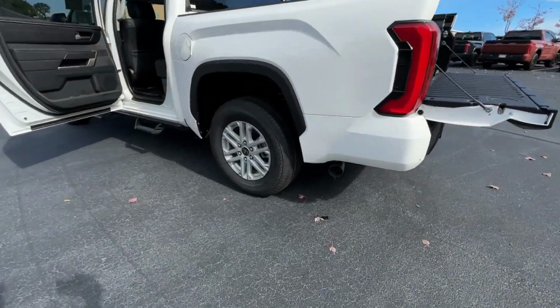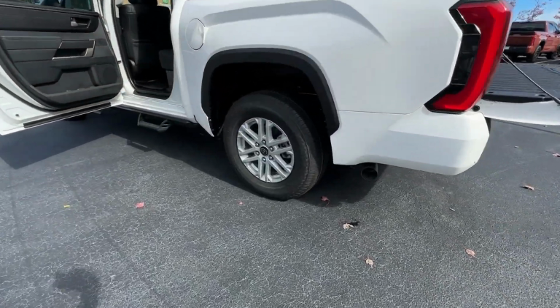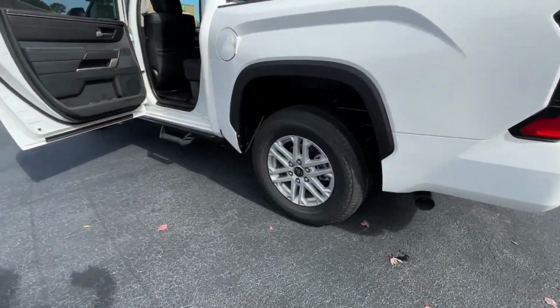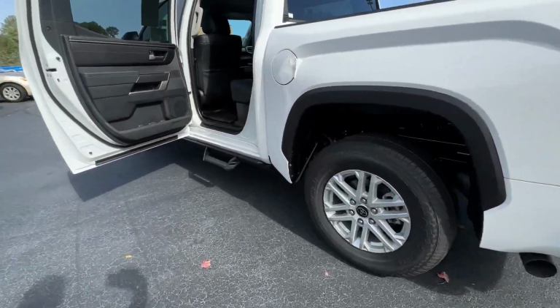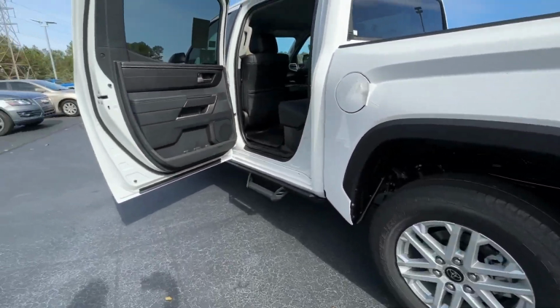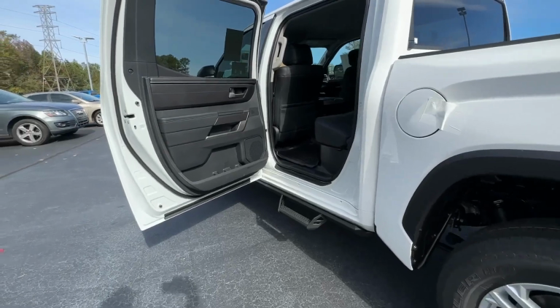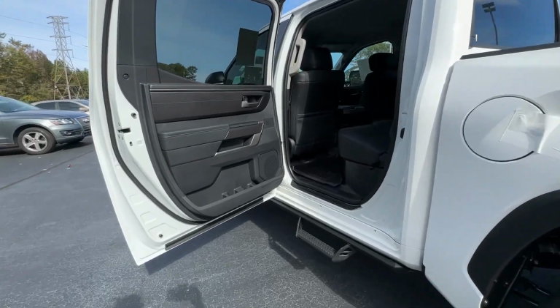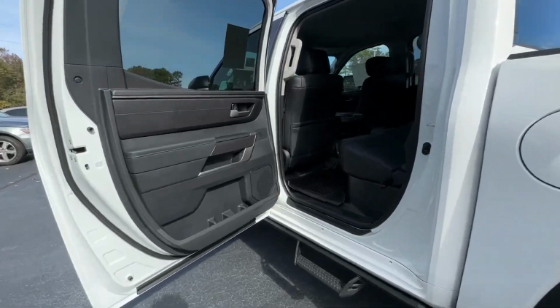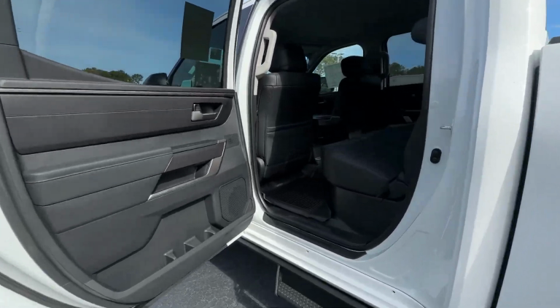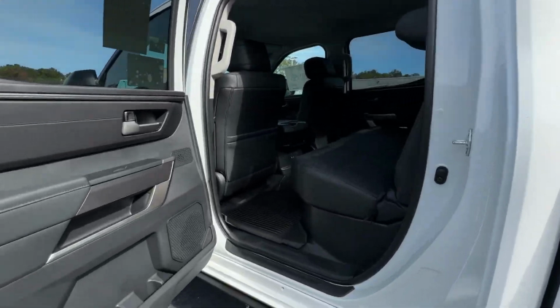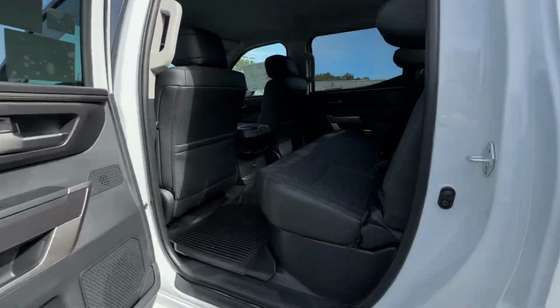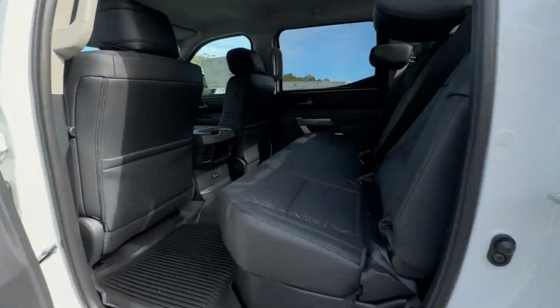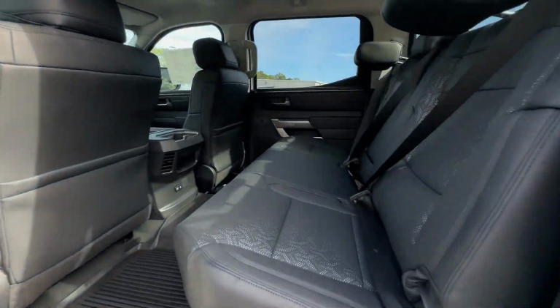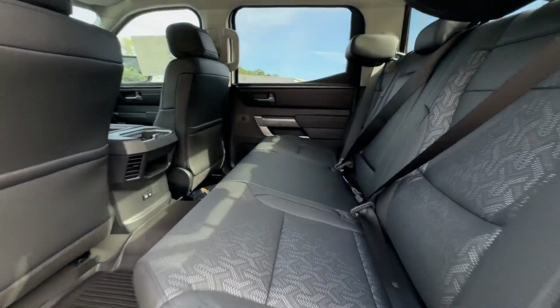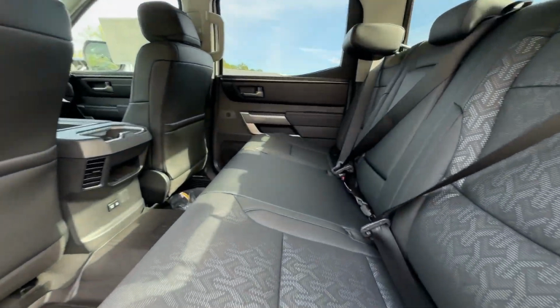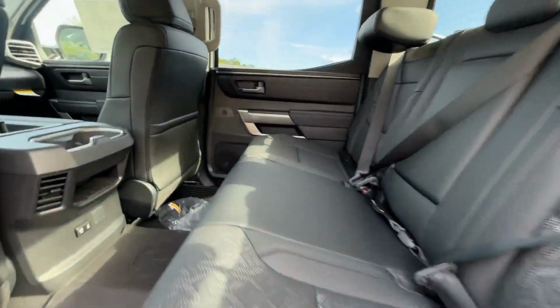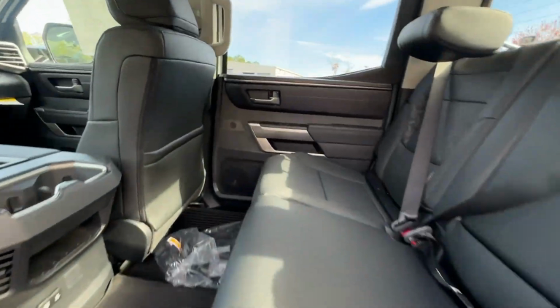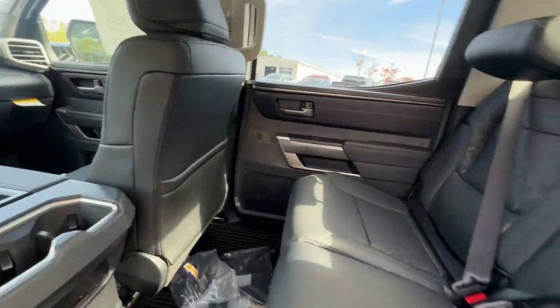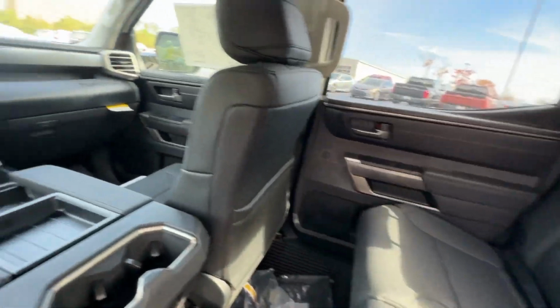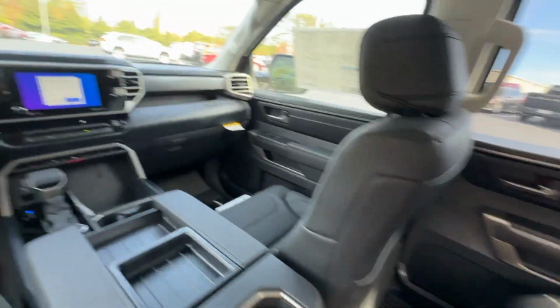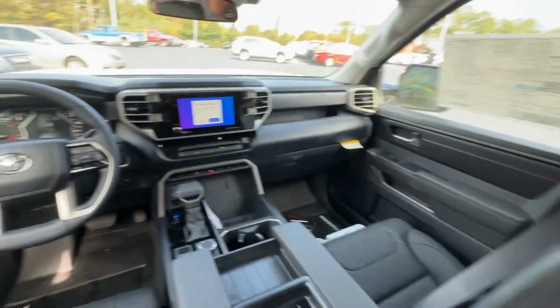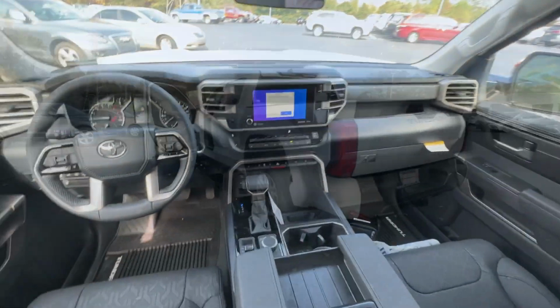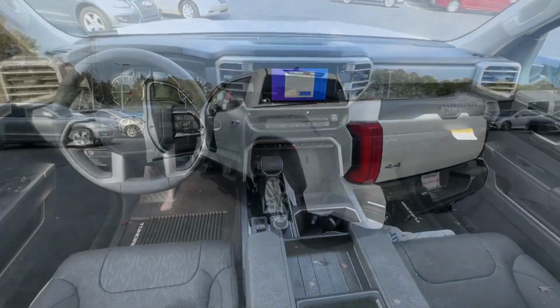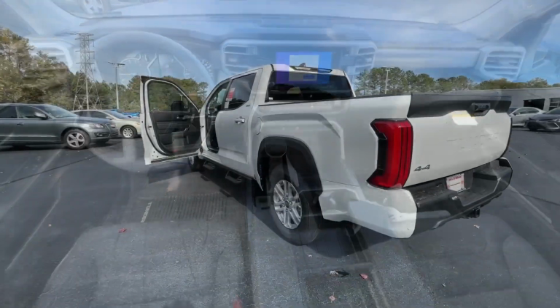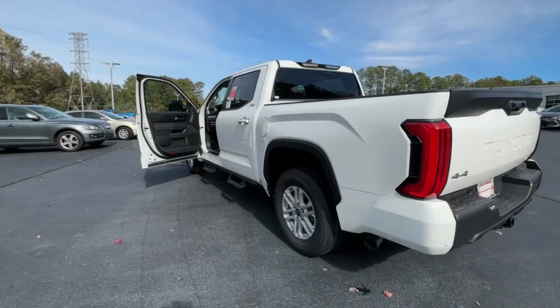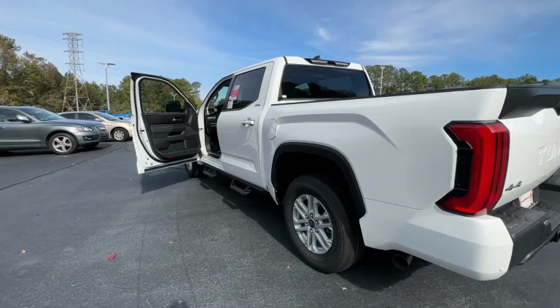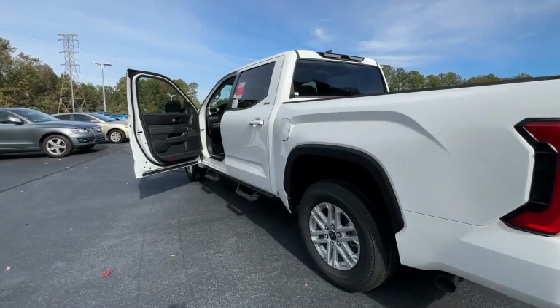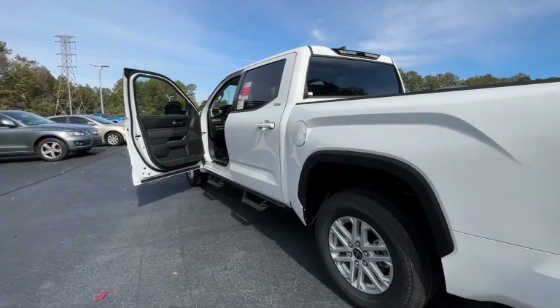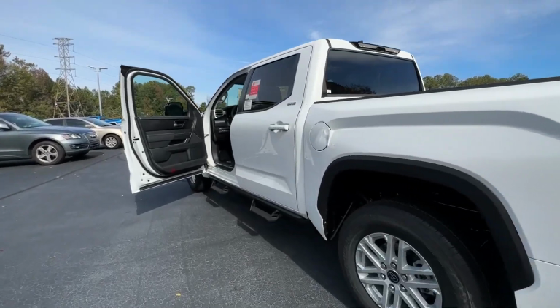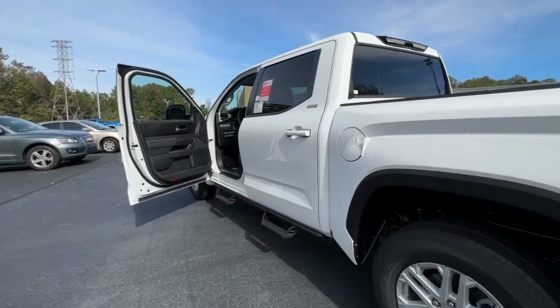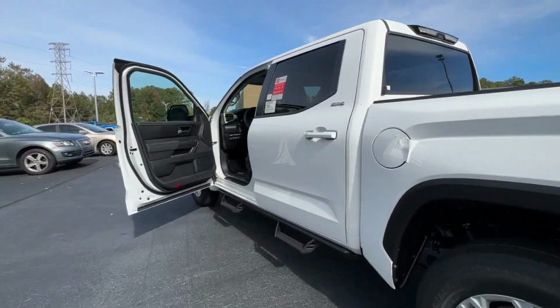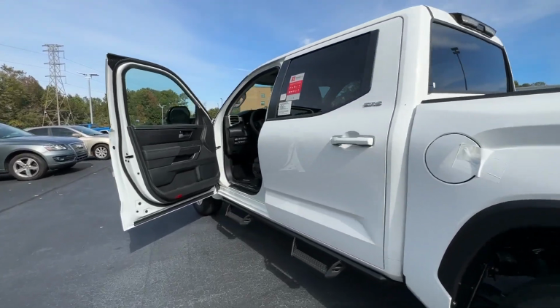Backup camera, fog lamps, steering wheel audio controls, electronic stability control, aluminum wheels, and alarm.